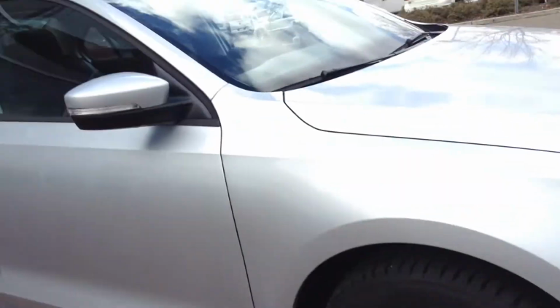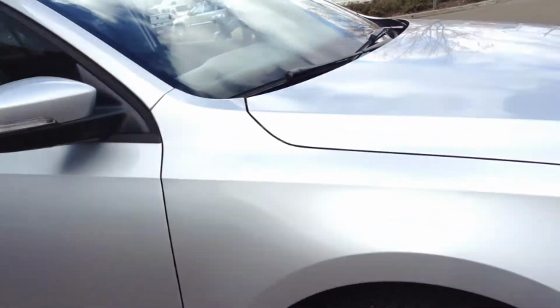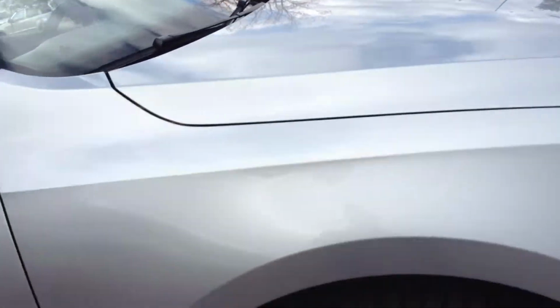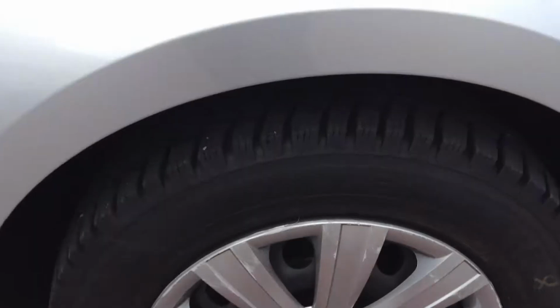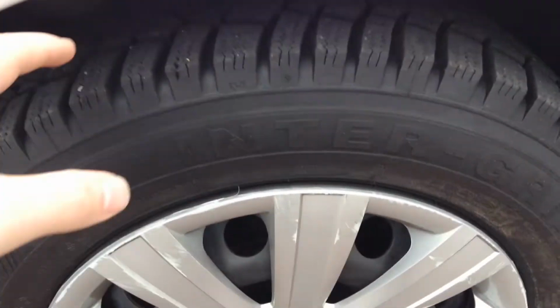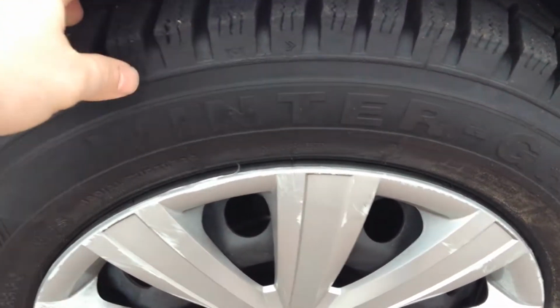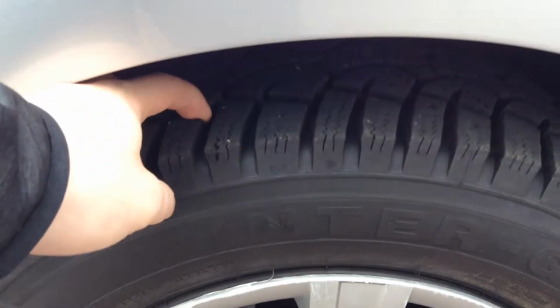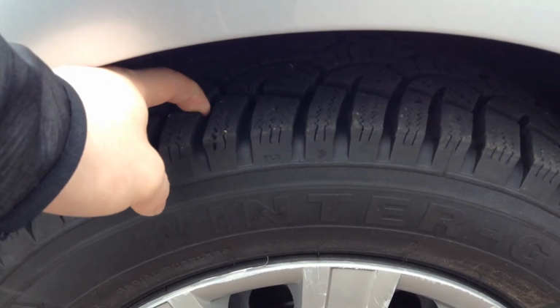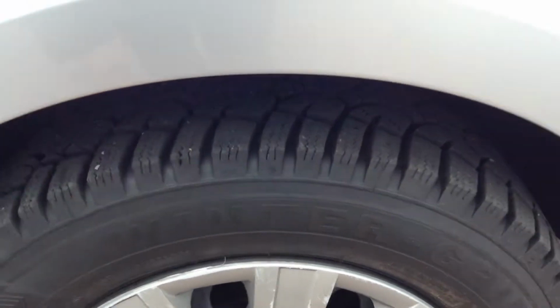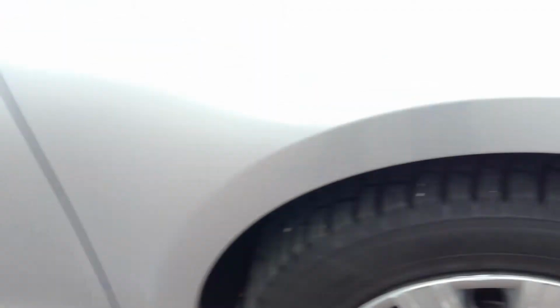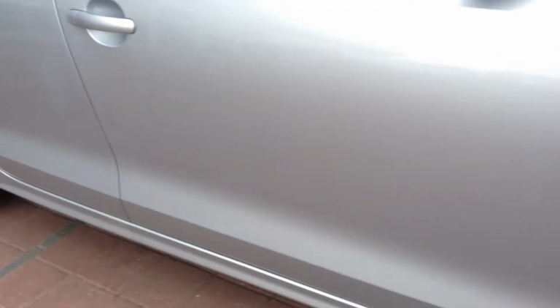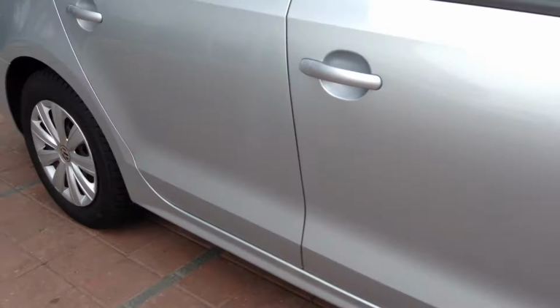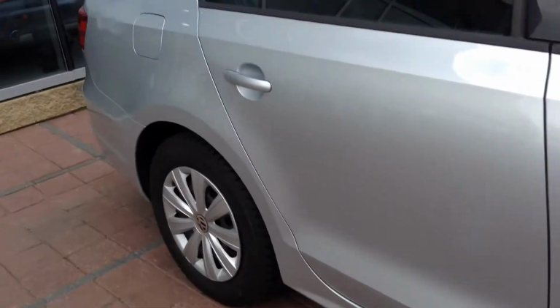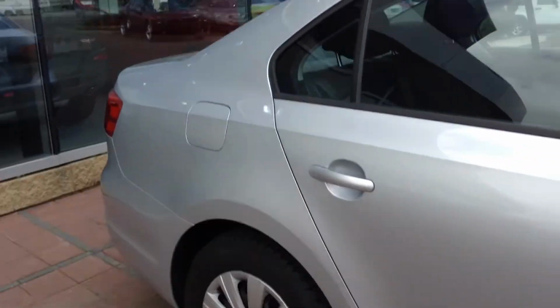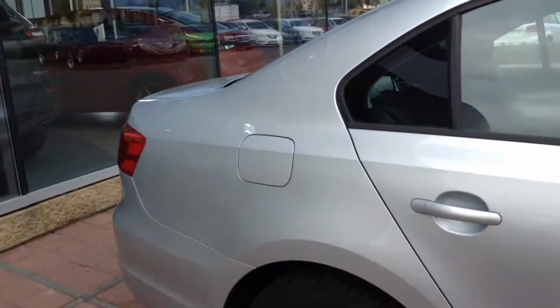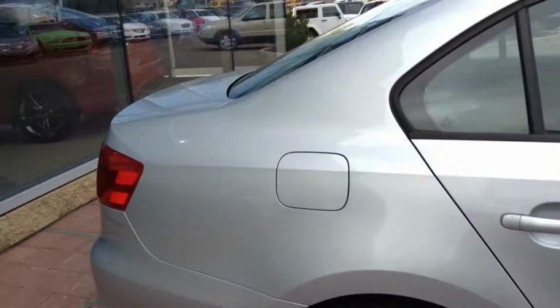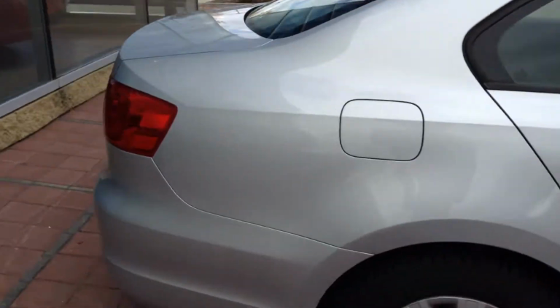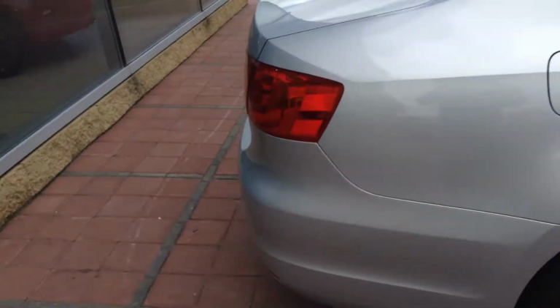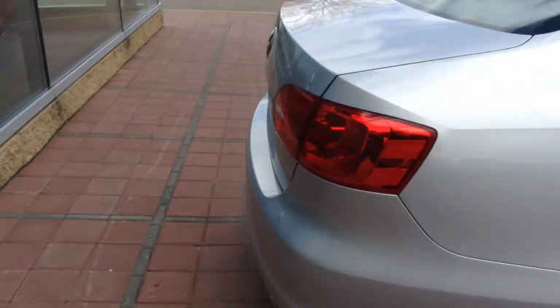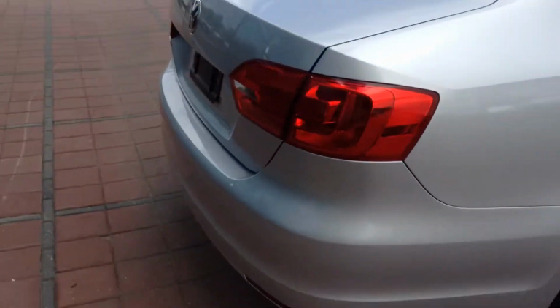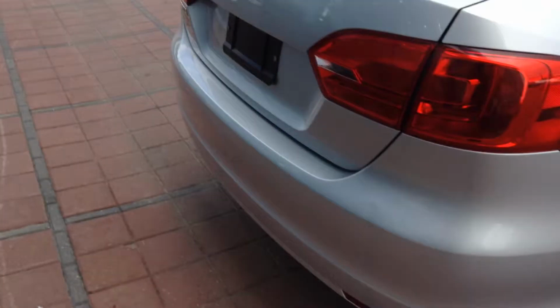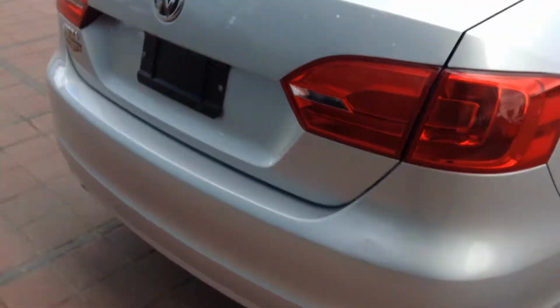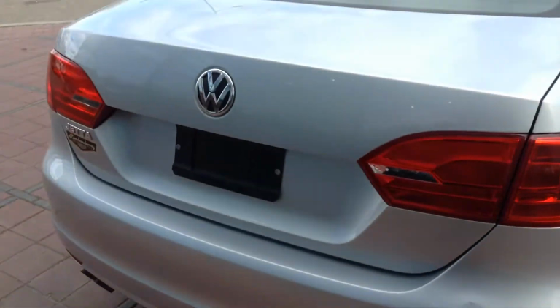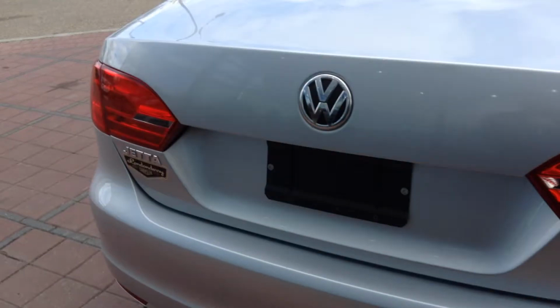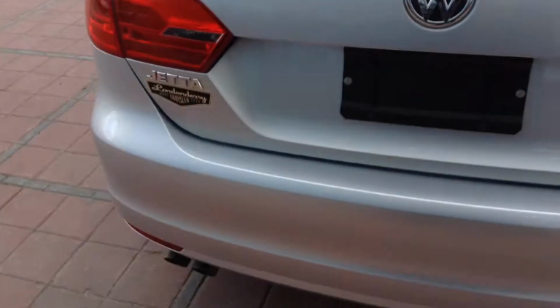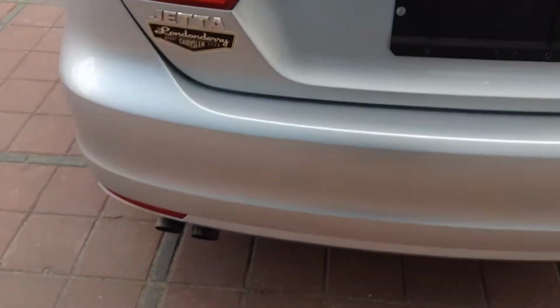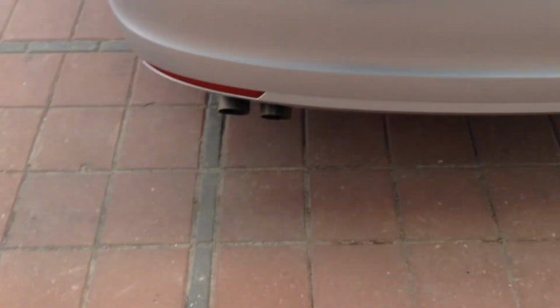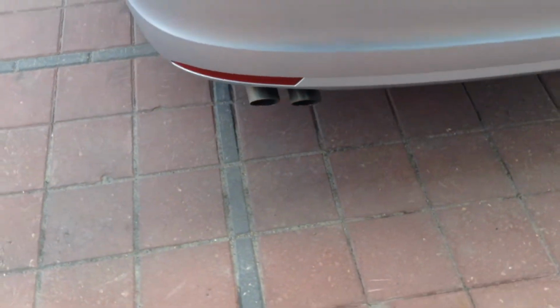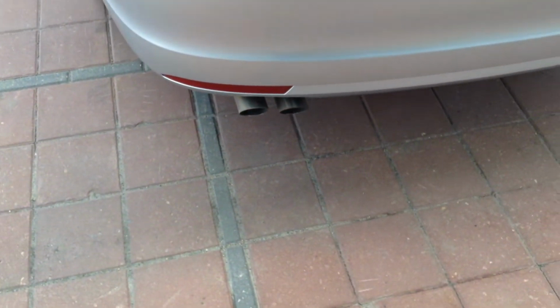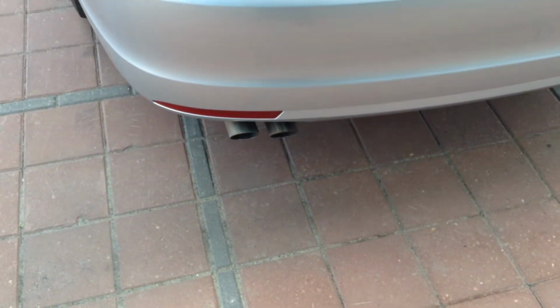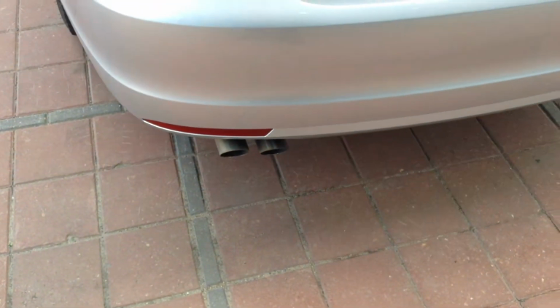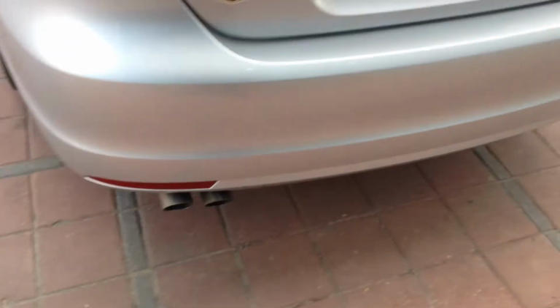You have winter tires on there for right now with tons of tread left on them. Walking you to the back here, you've got double tip exhaust.